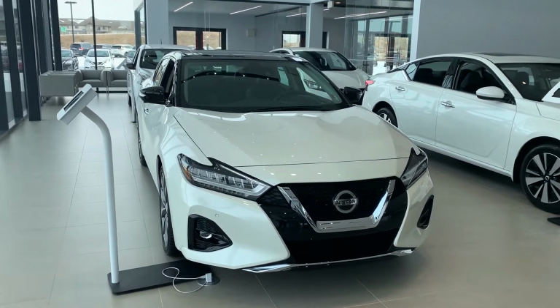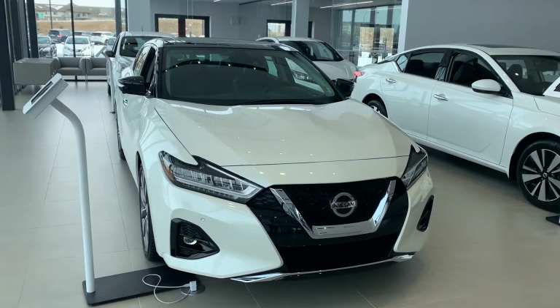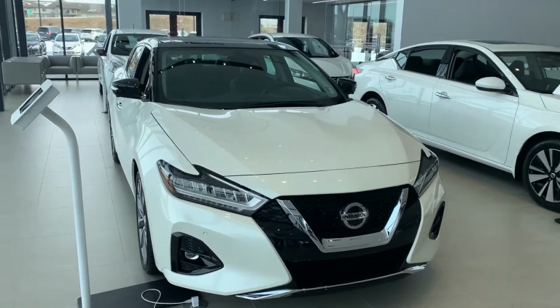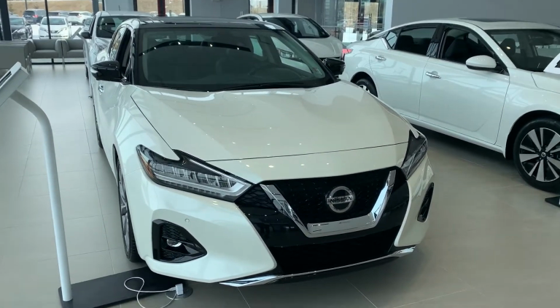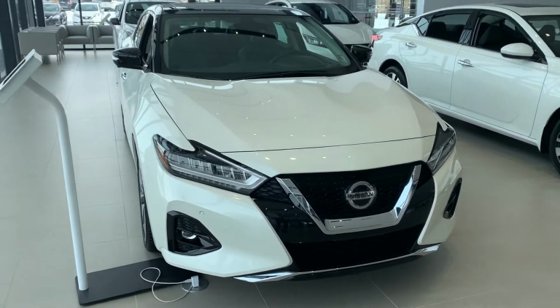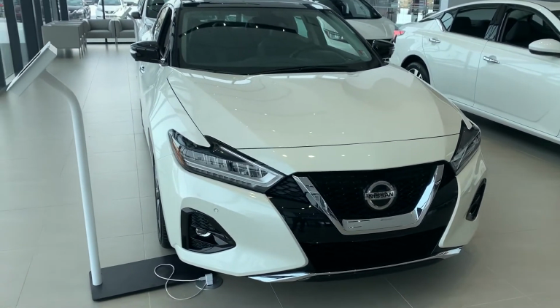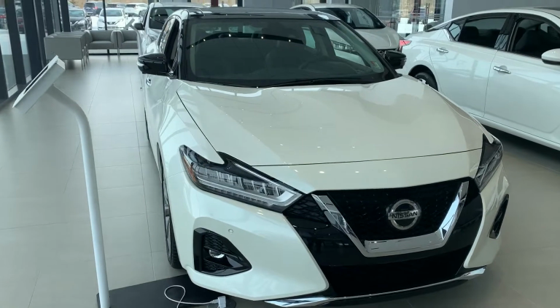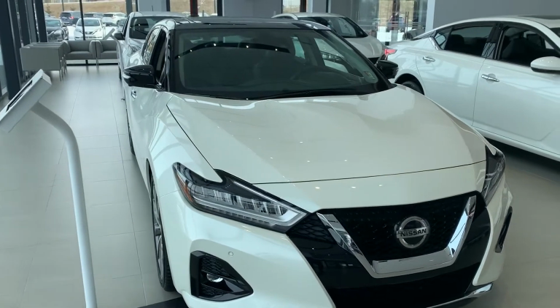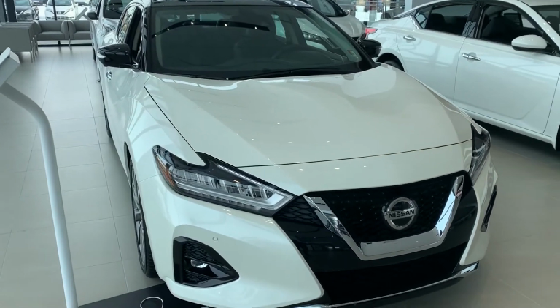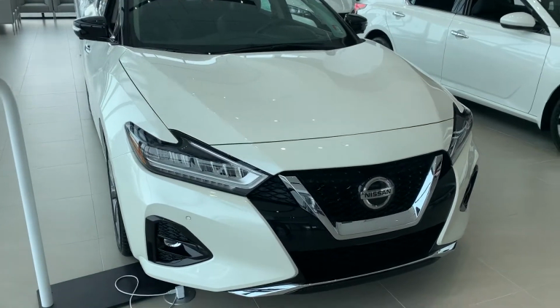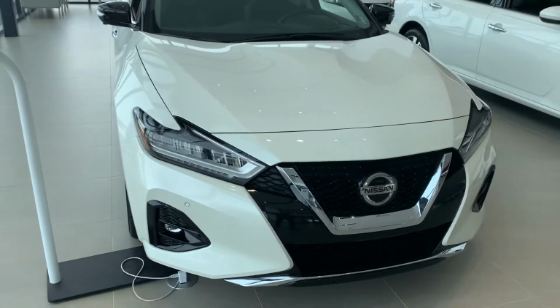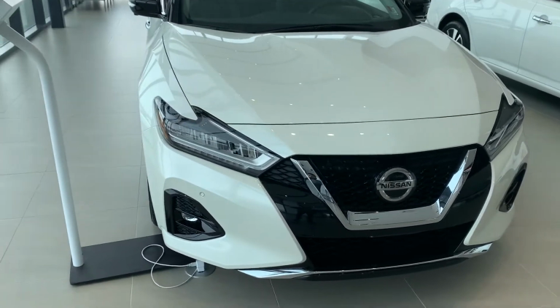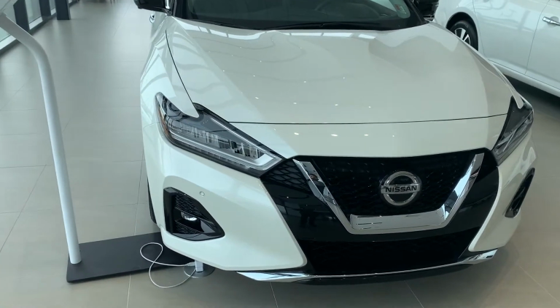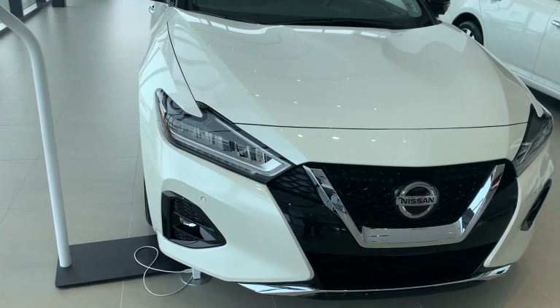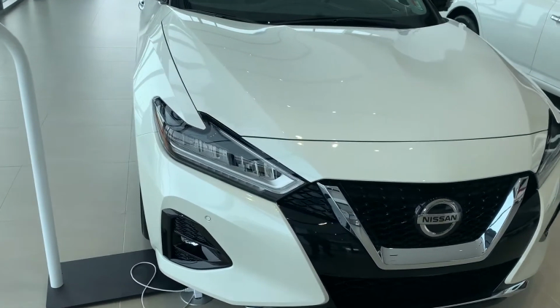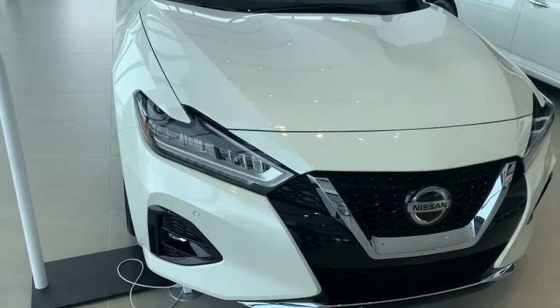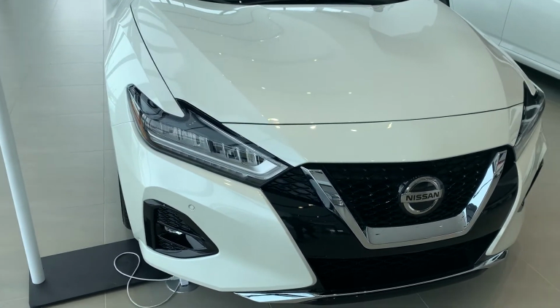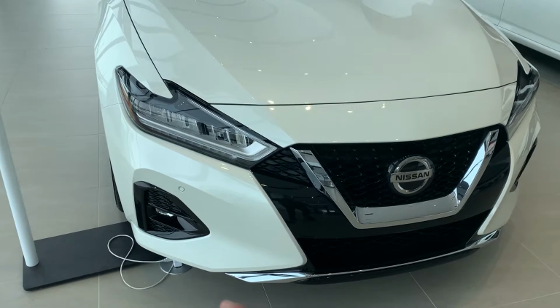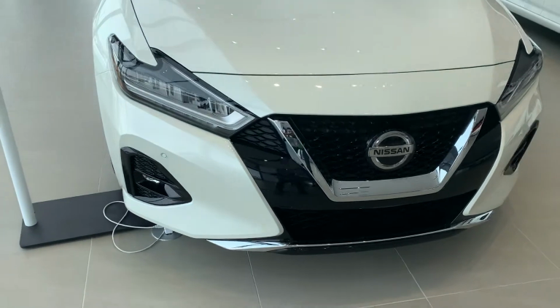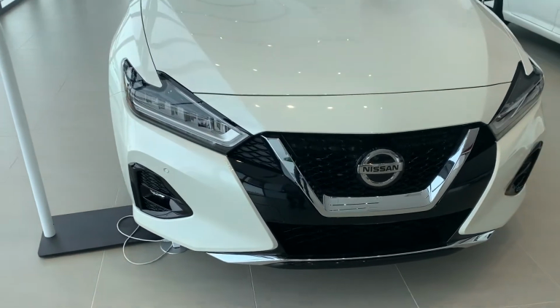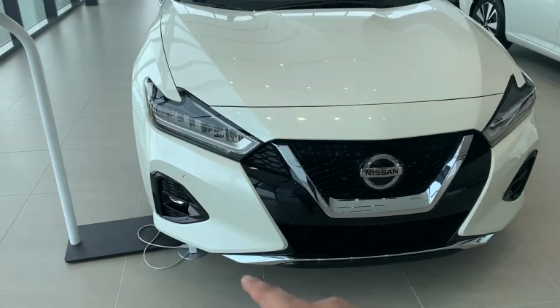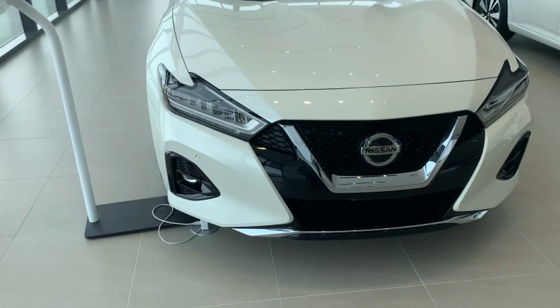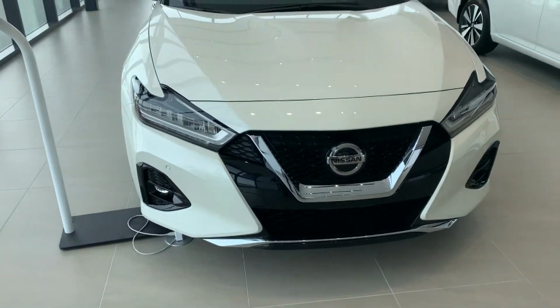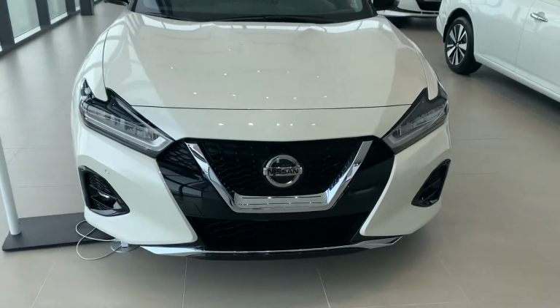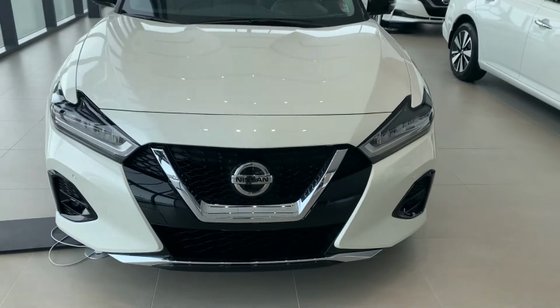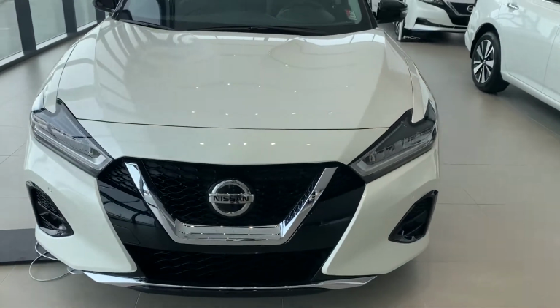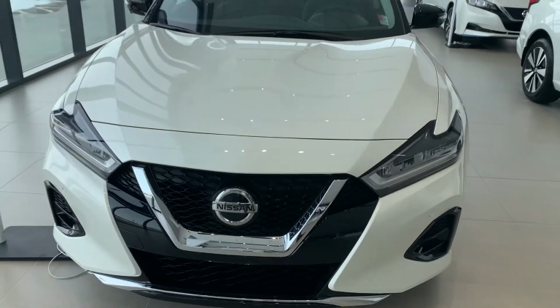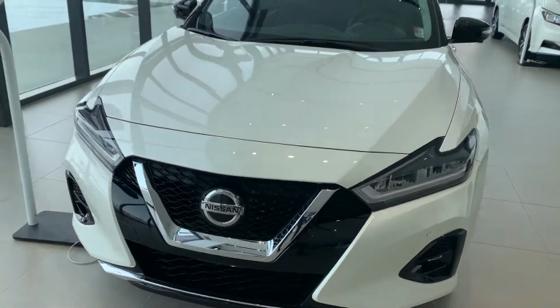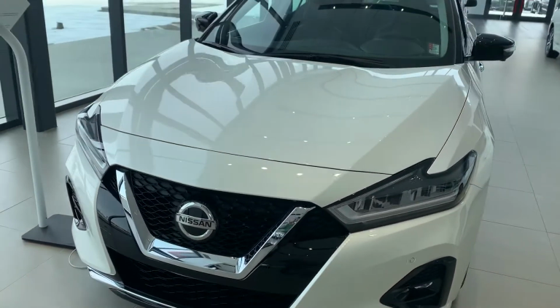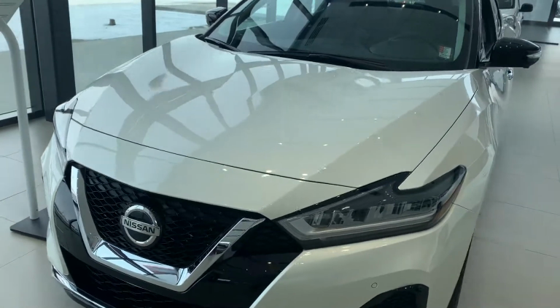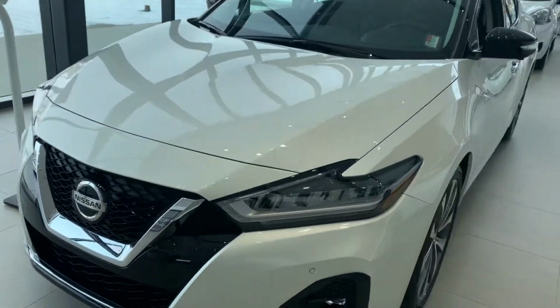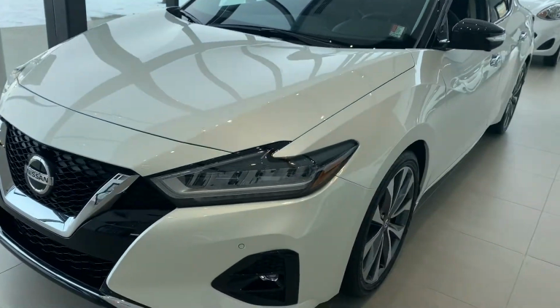In the meantime, what I wanted to do is show you Nissan's monument vehicle here. Absolutely gorgeous, luxurious and sporty vehicle here, over 300 horse. We're gonna start with the Maxima Platinum here. Front facing sensors all the way across, forward emergency braking with pedestrian detection is really nice.